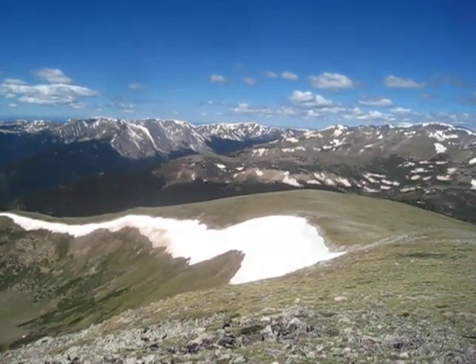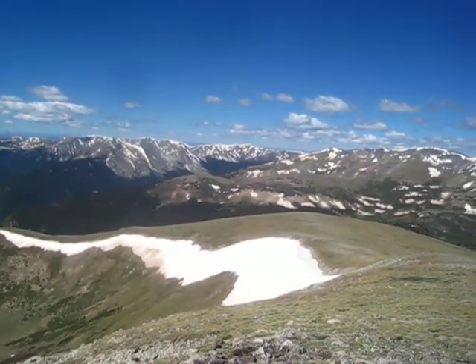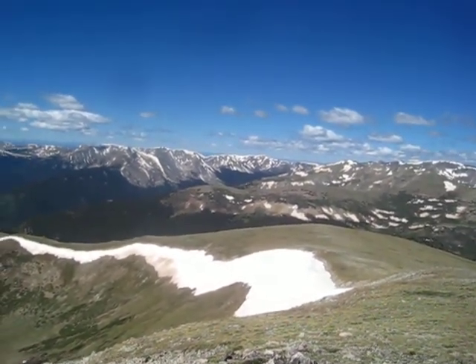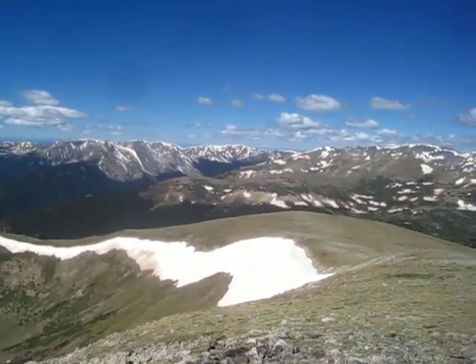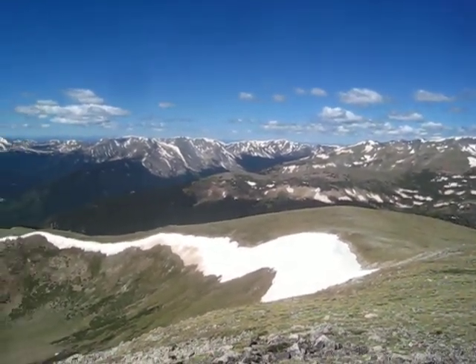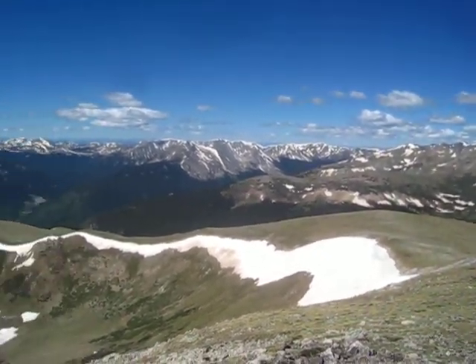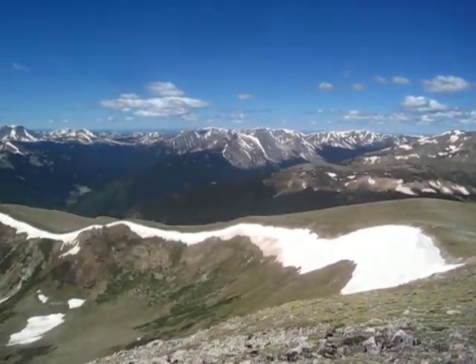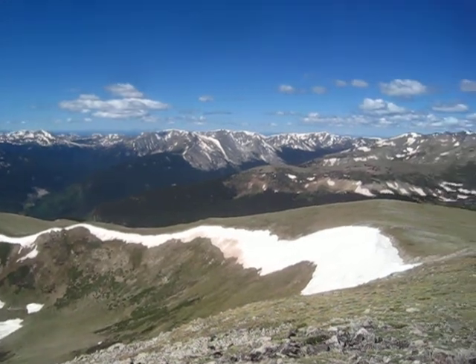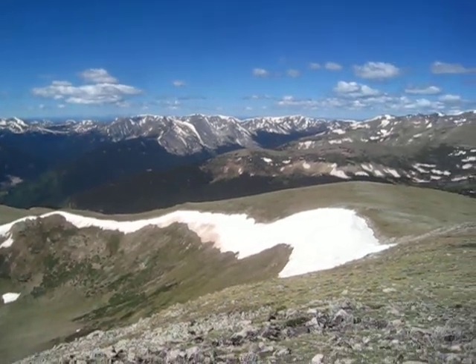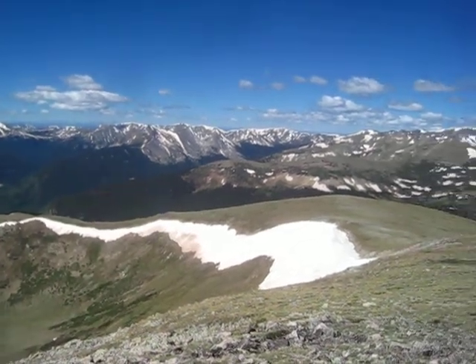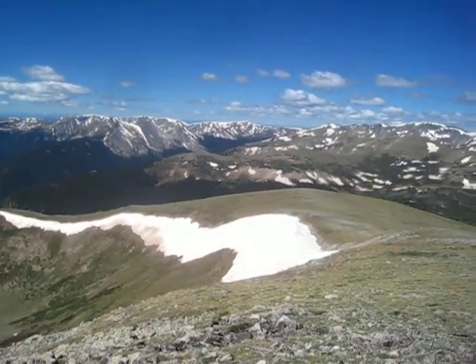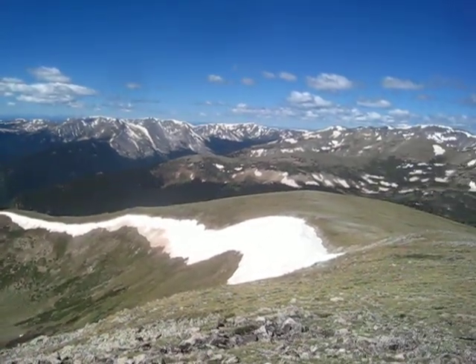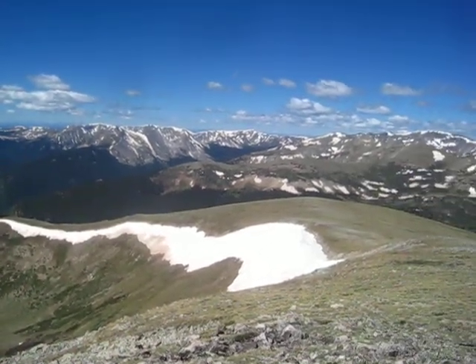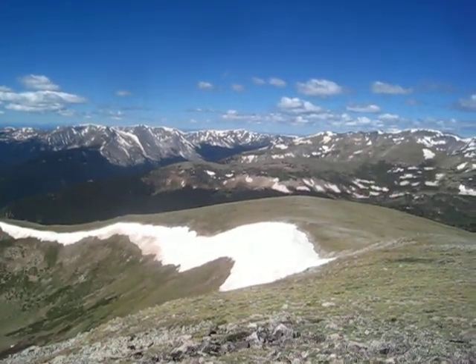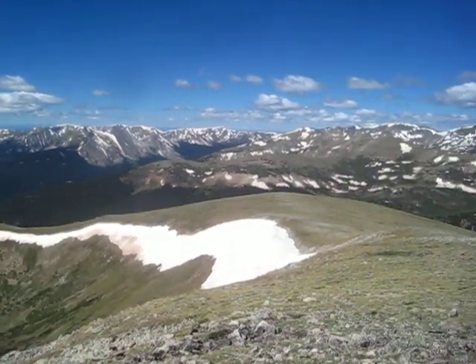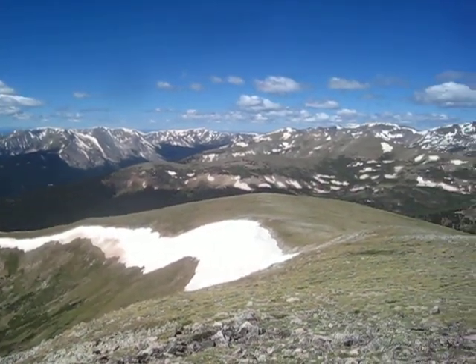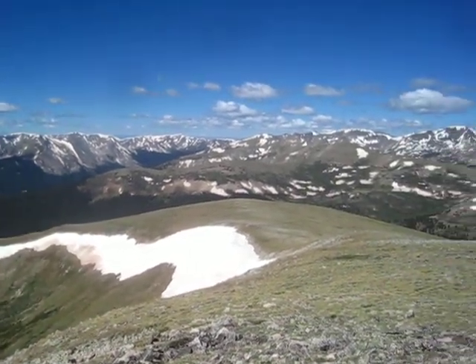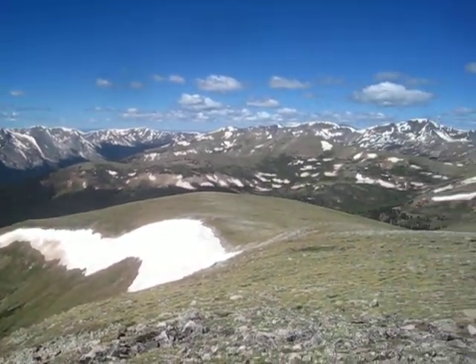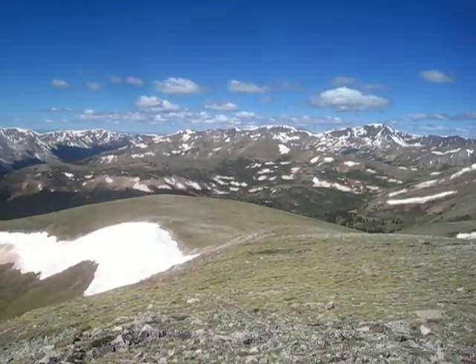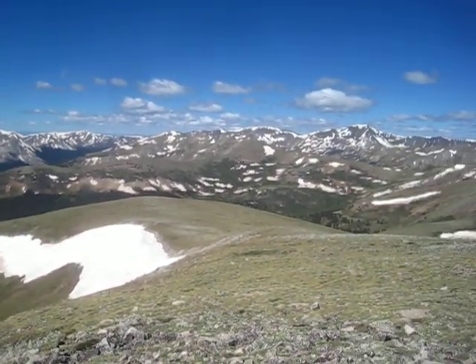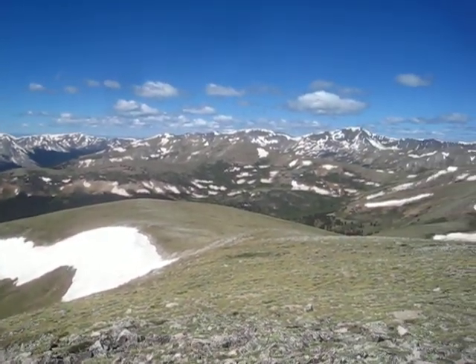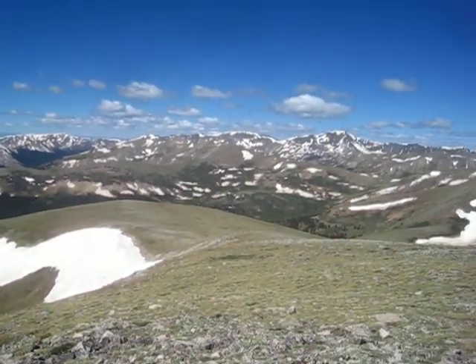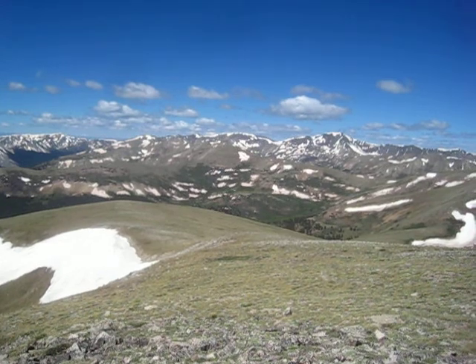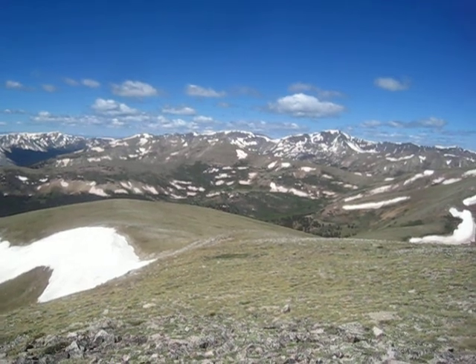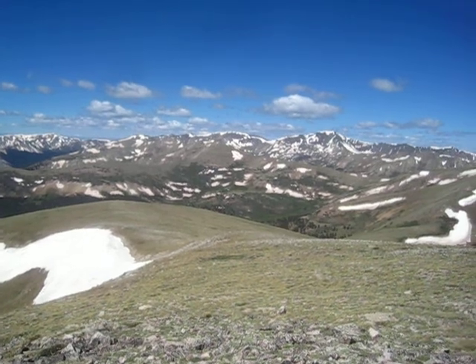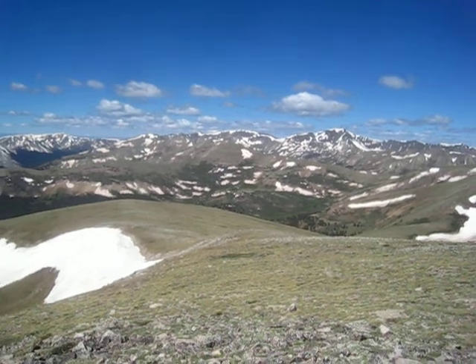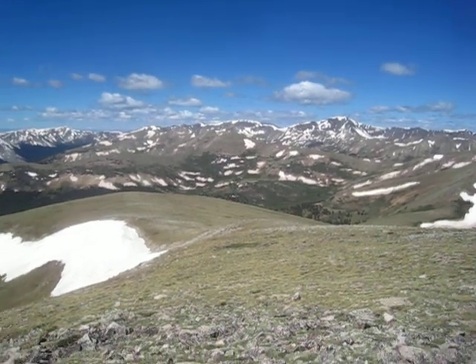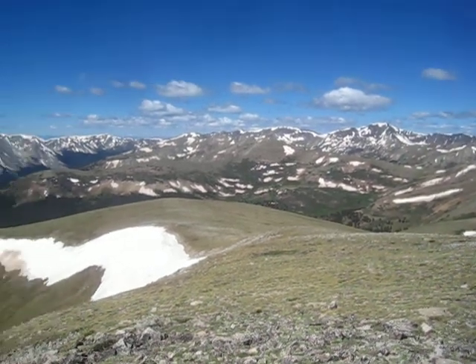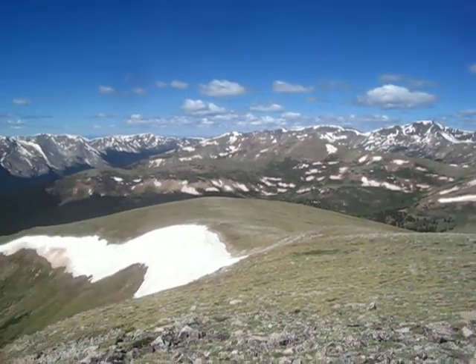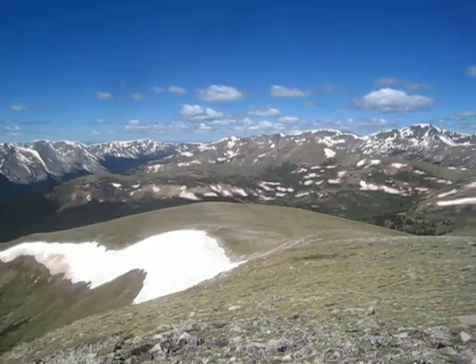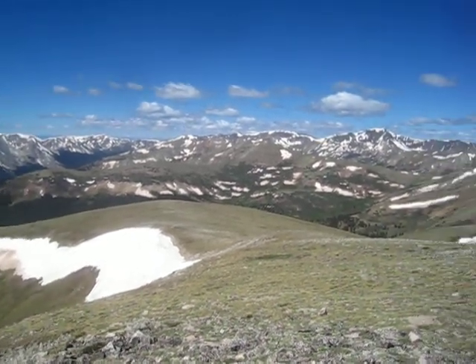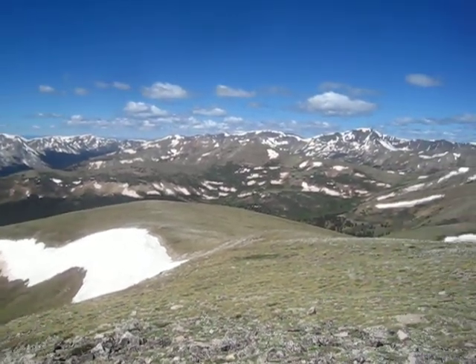and then eventually to the Alpine Tunnel. Way out there, the camera won't pick it up, but you can see the San Juan Mountains way in the distance. And there's Emma Burr Mountain.